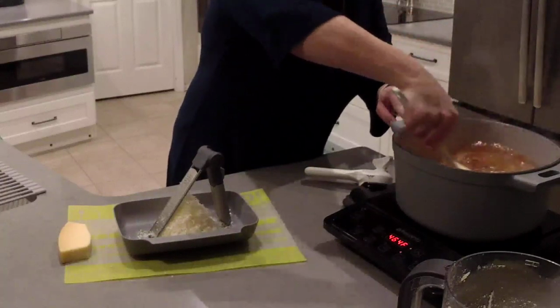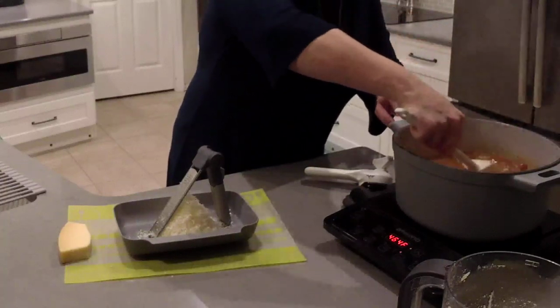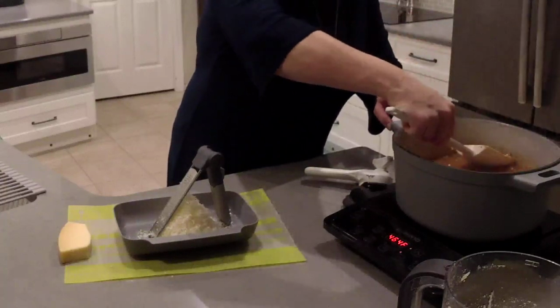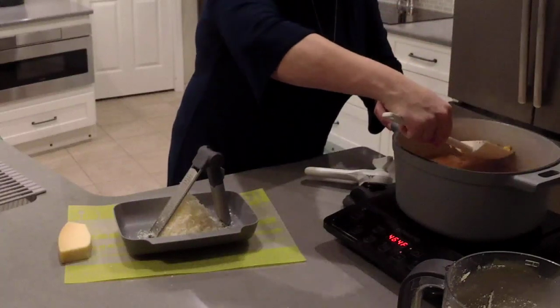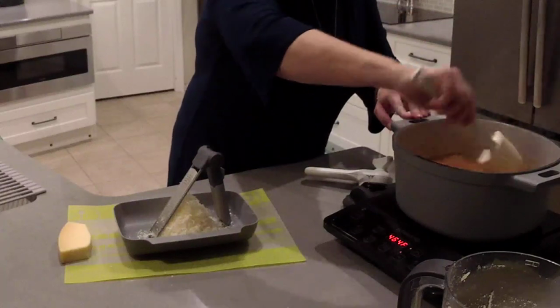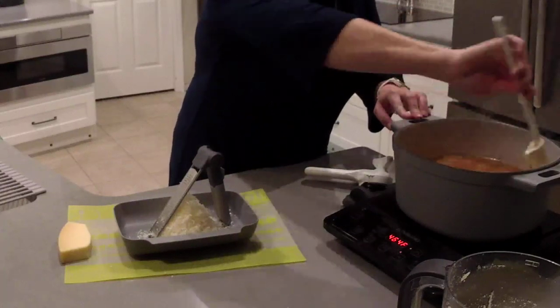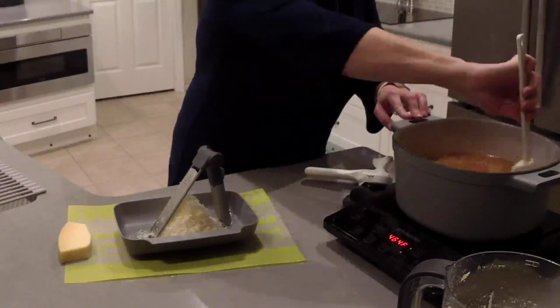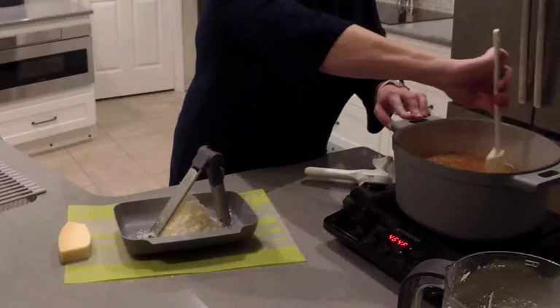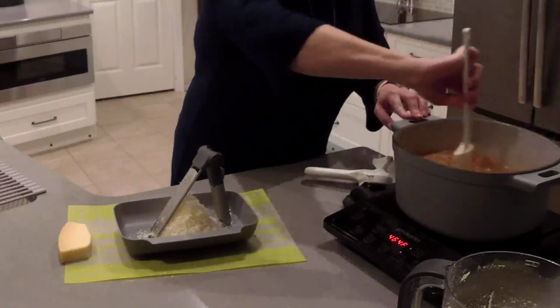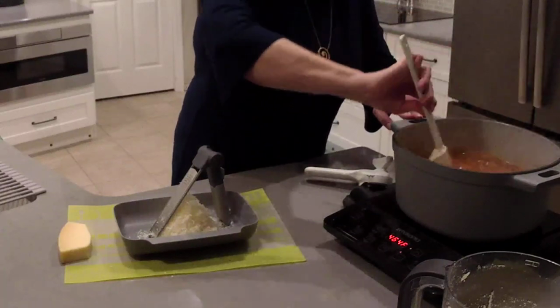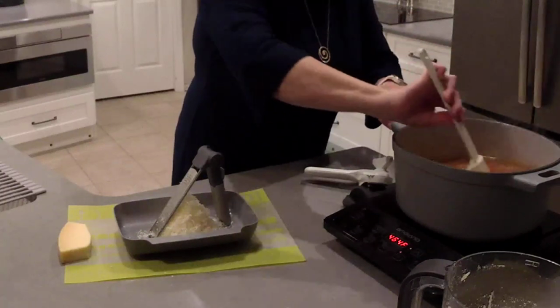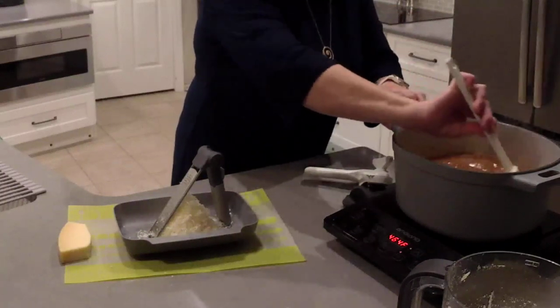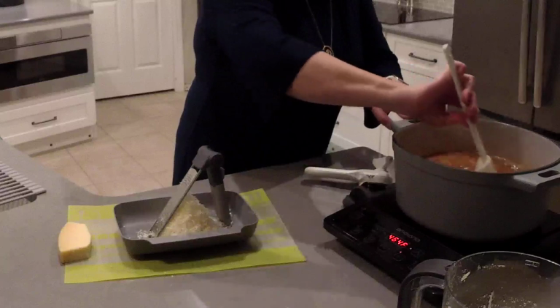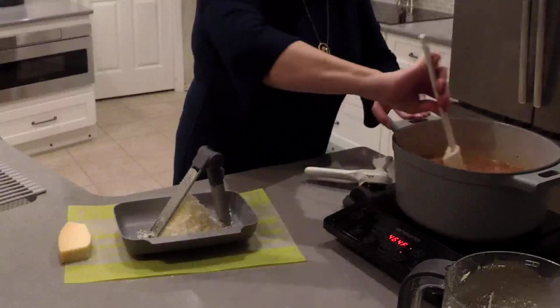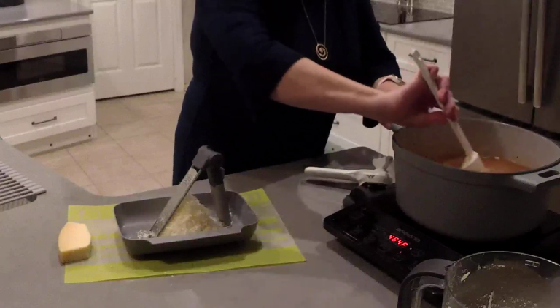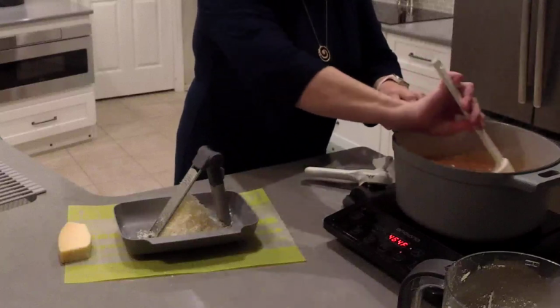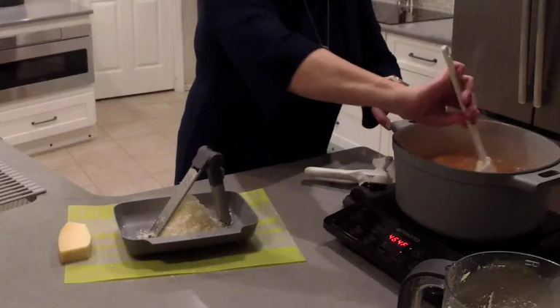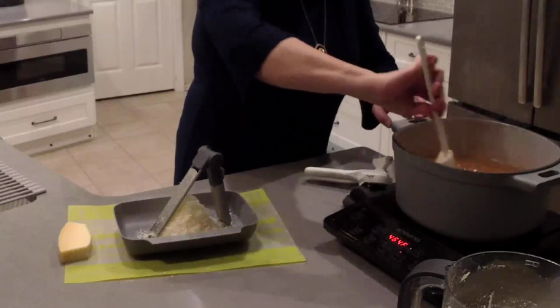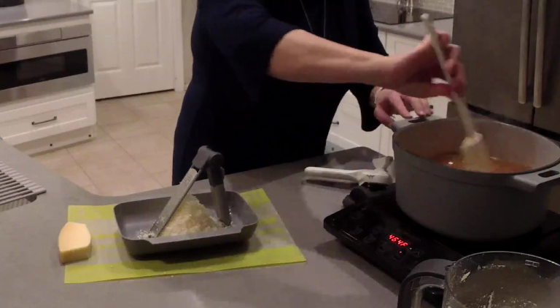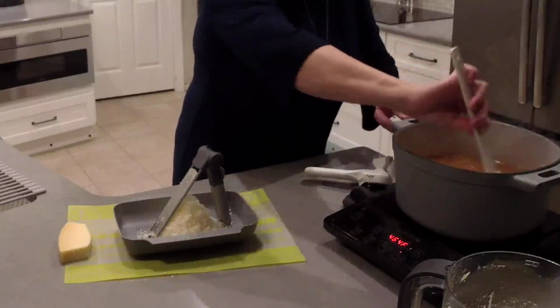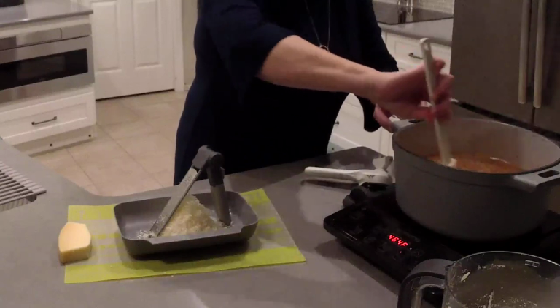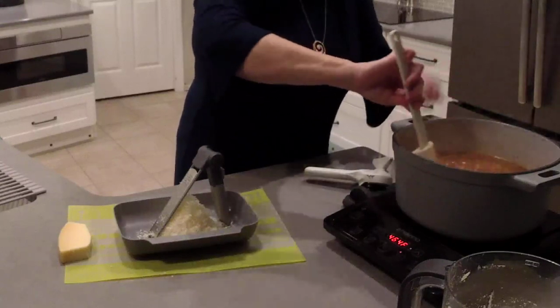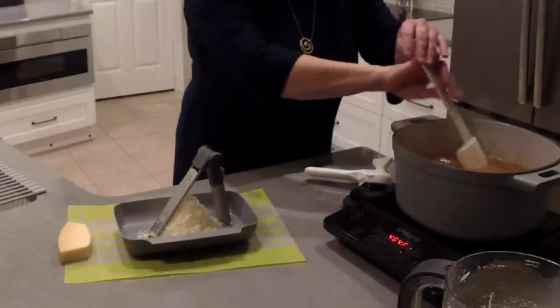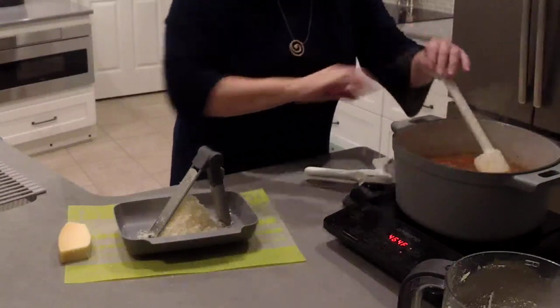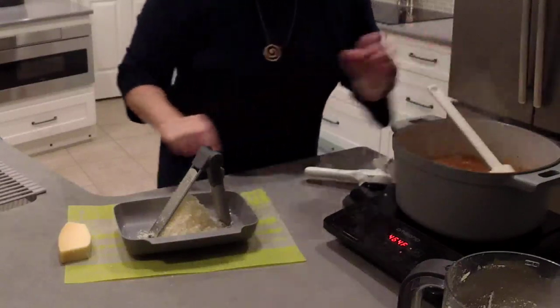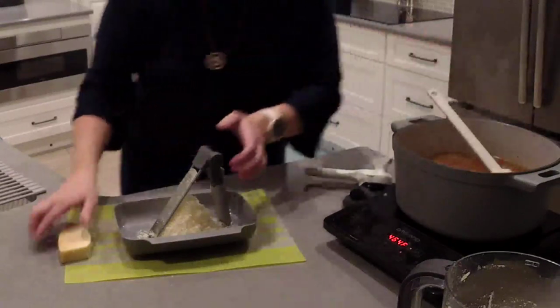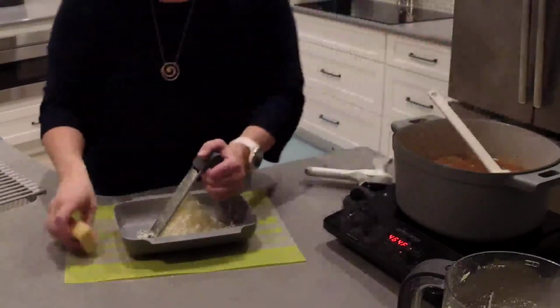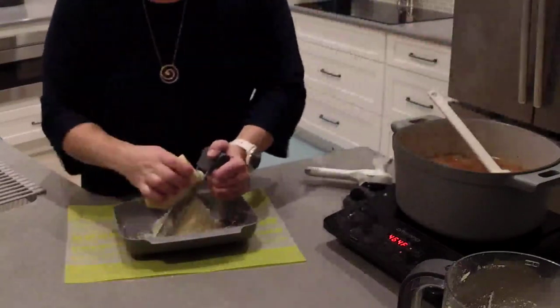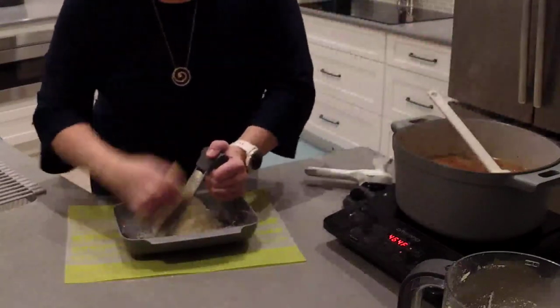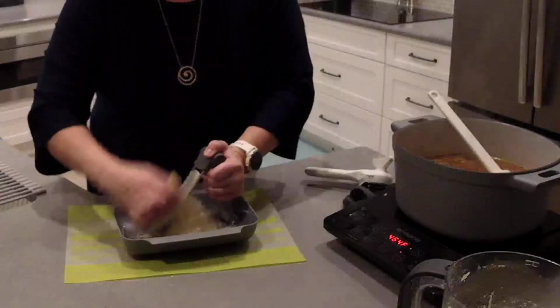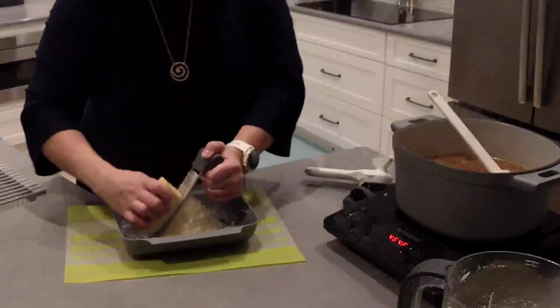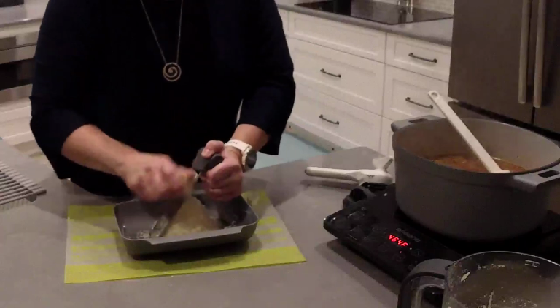You want to cook this long enough to where the pasta is nice and tender. We'll stir that every once in a while and add a little bit more cheese.